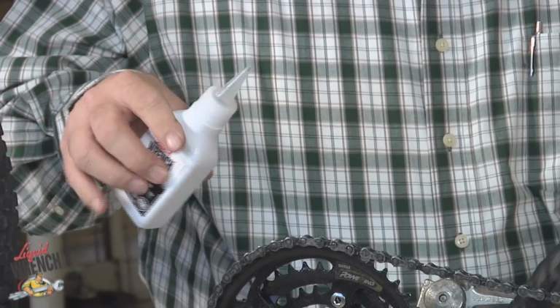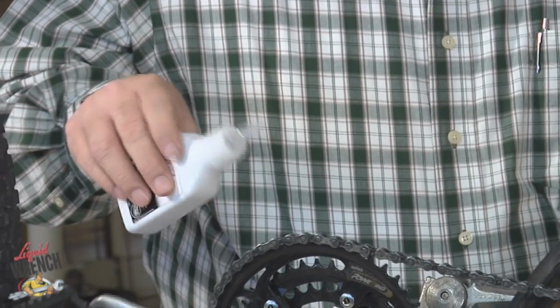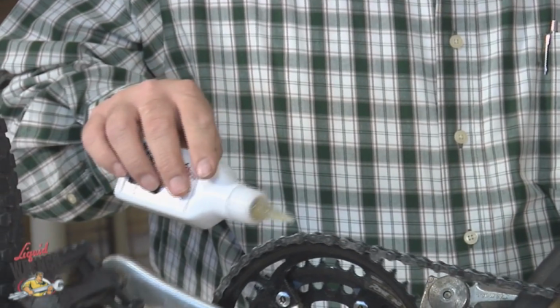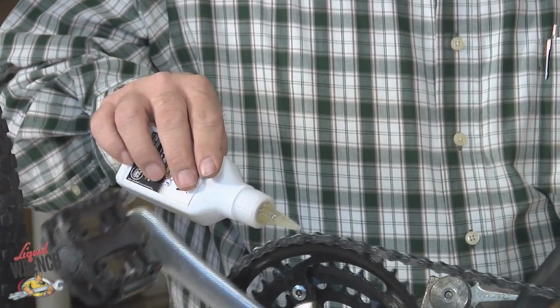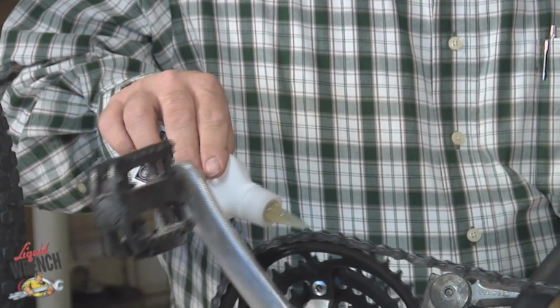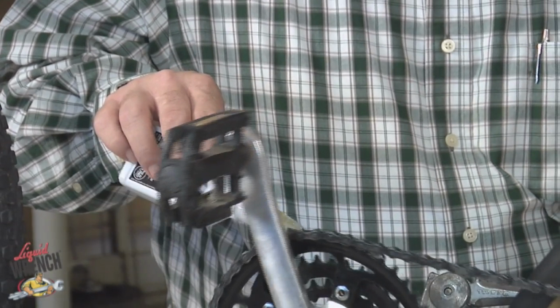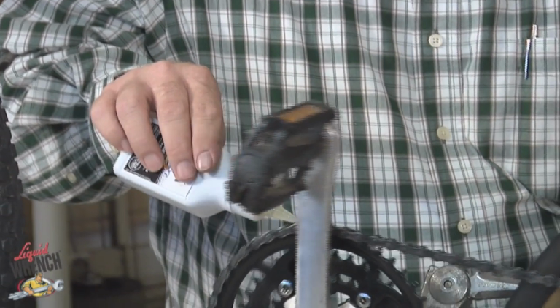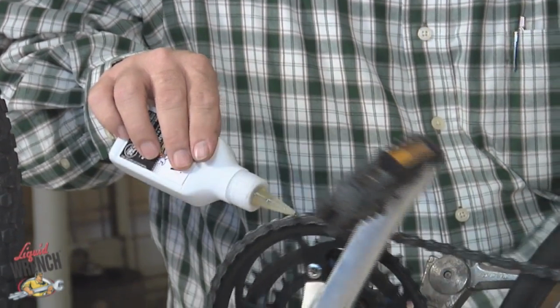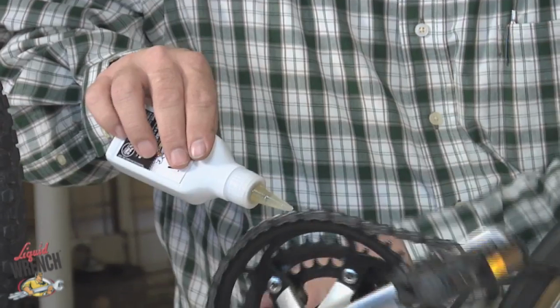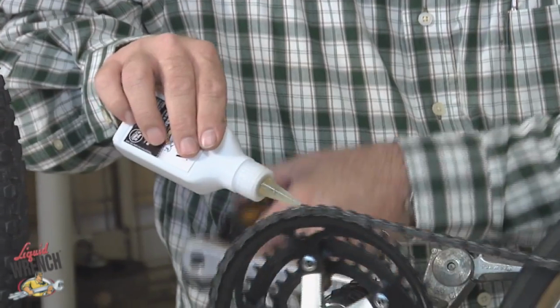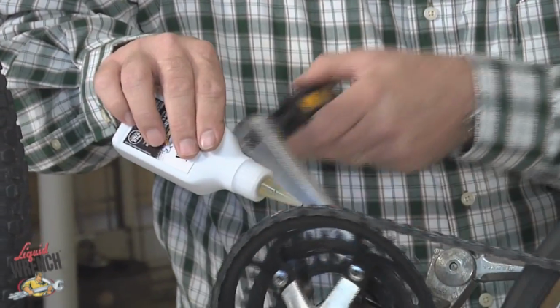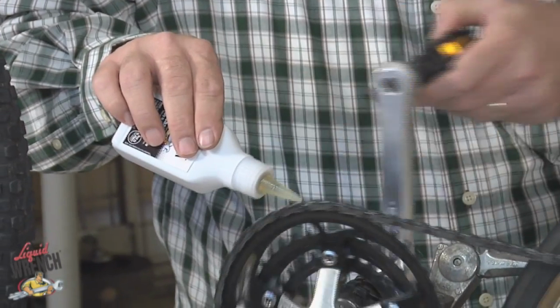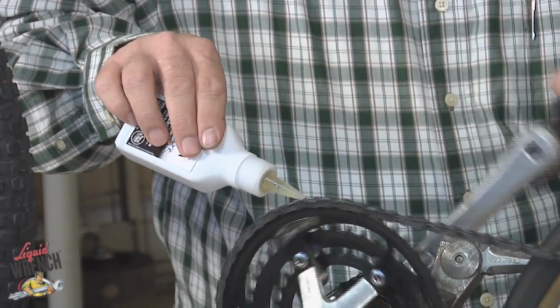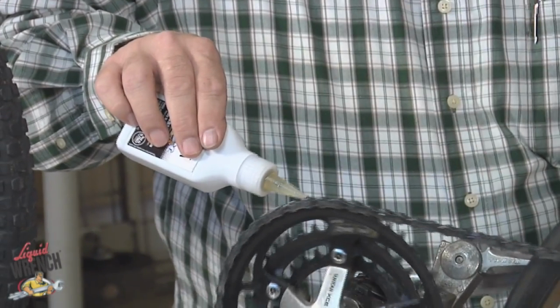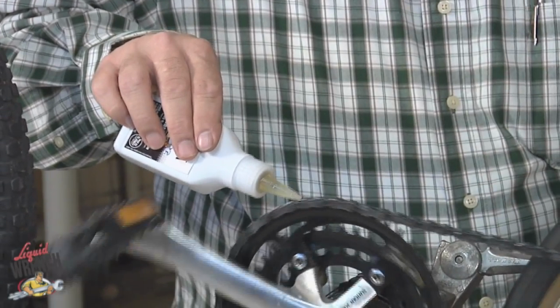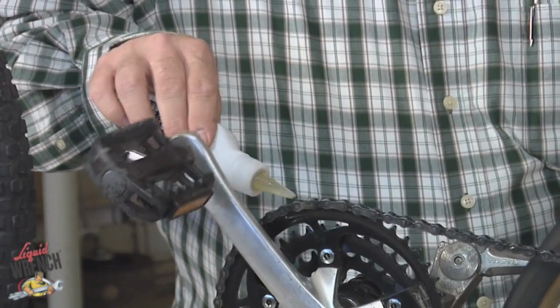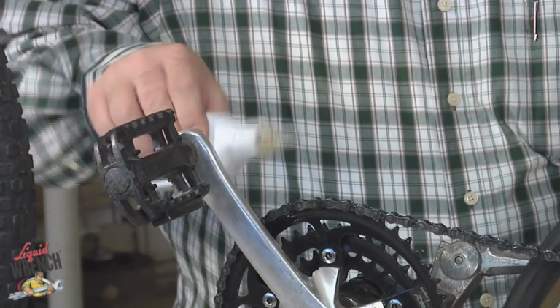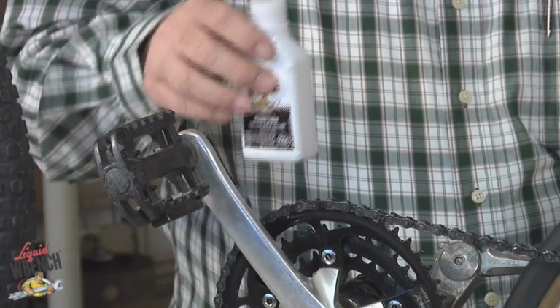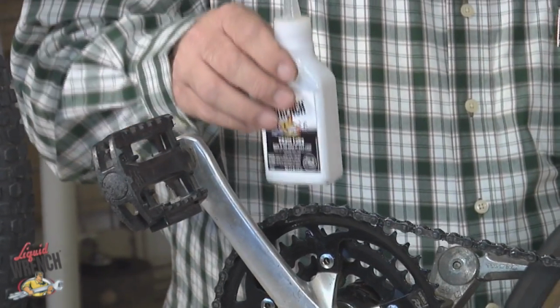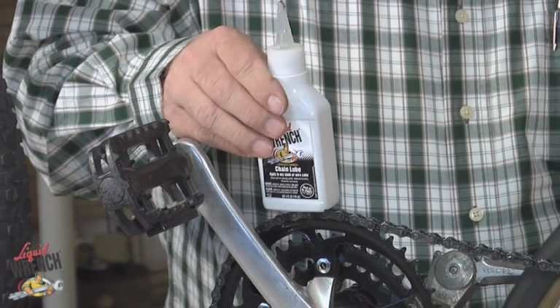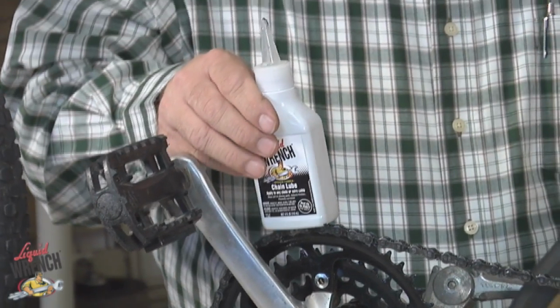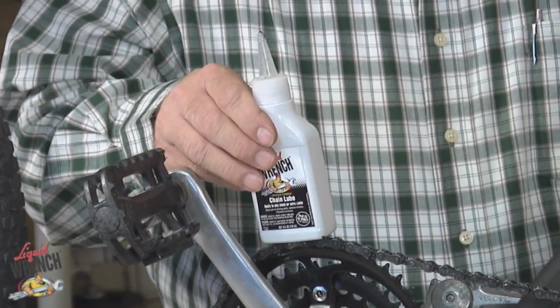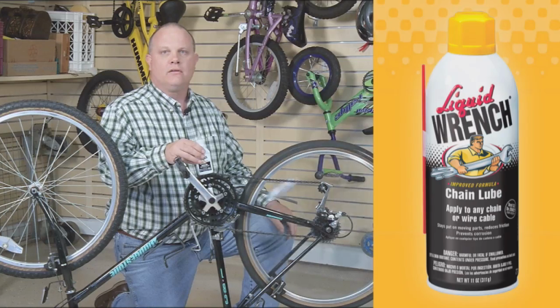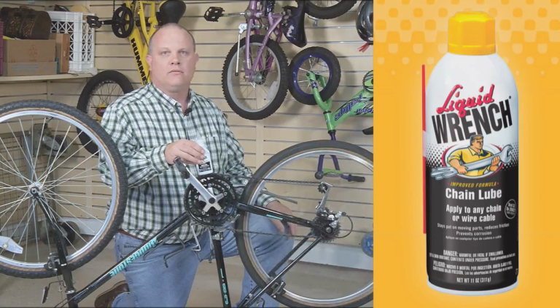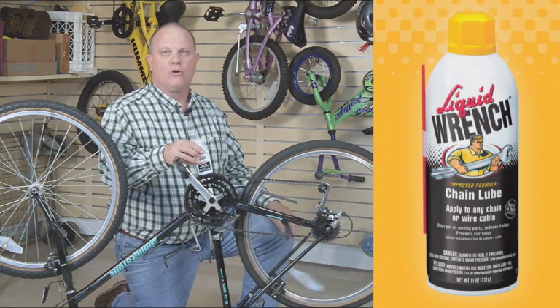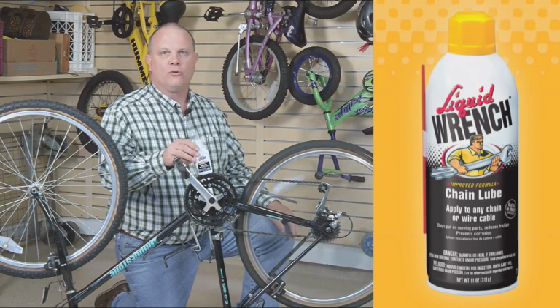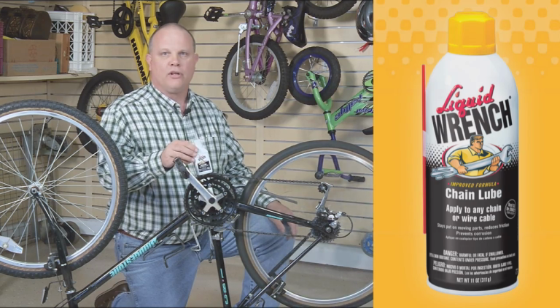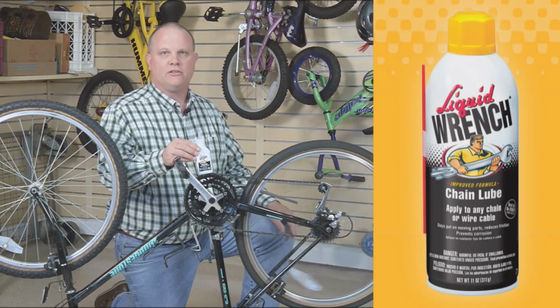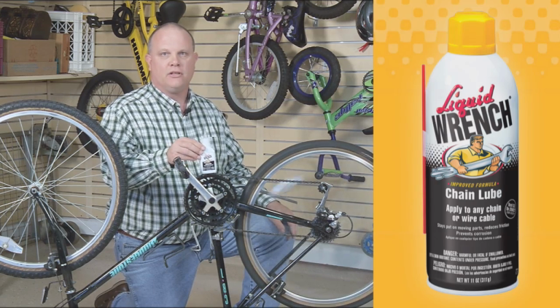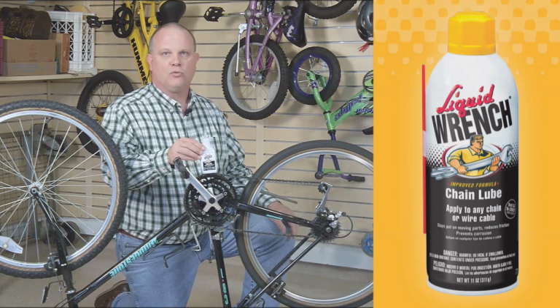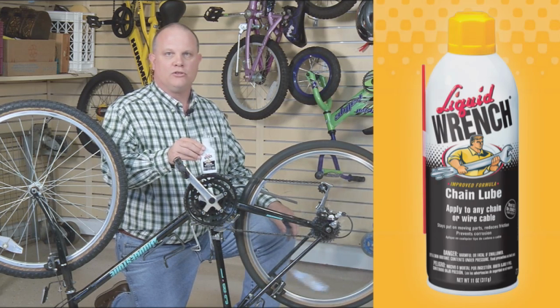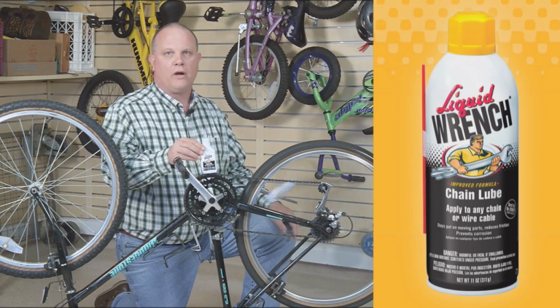Just apply it to the chain and allow it a few minutes to dry for long-term protection against corrosion and wear.